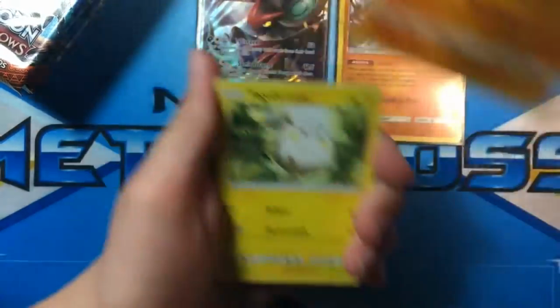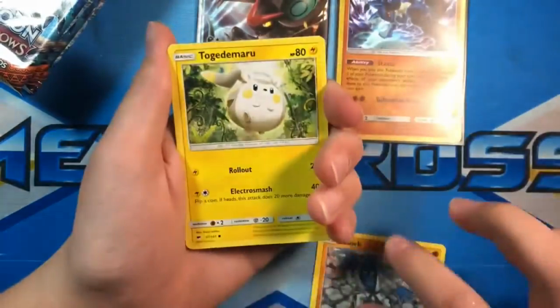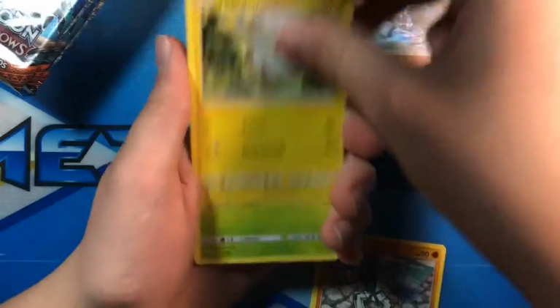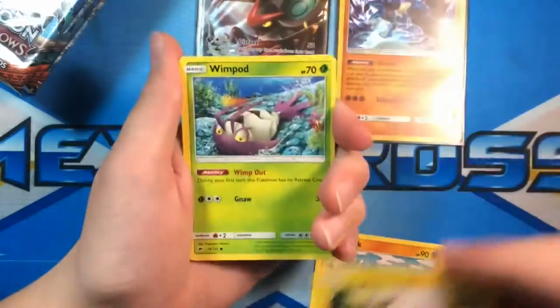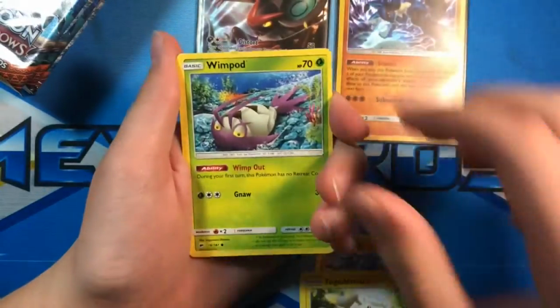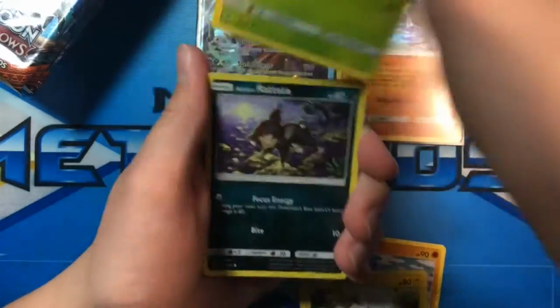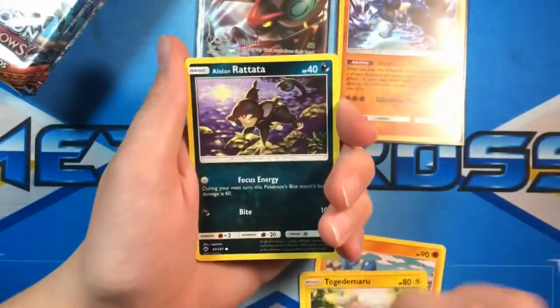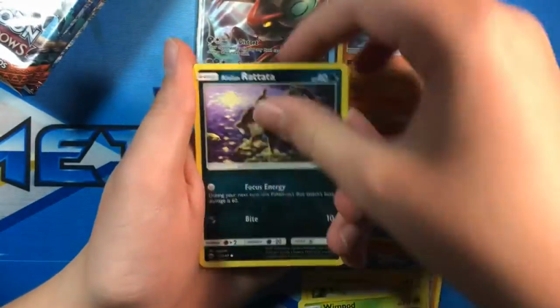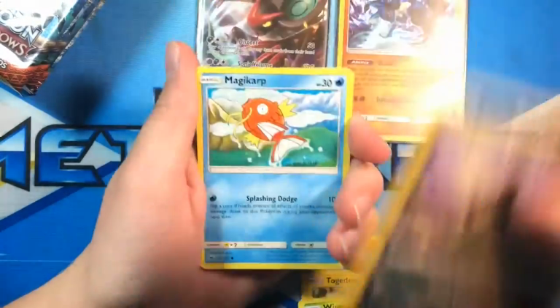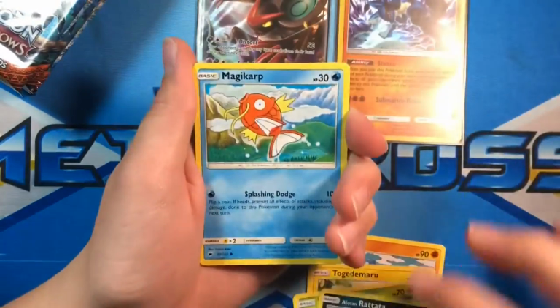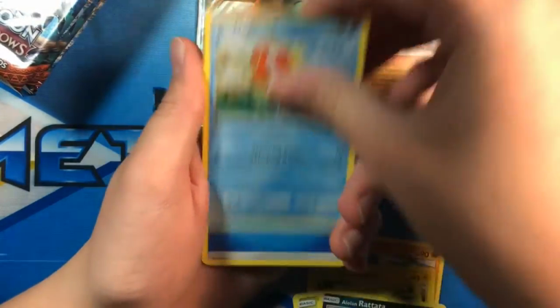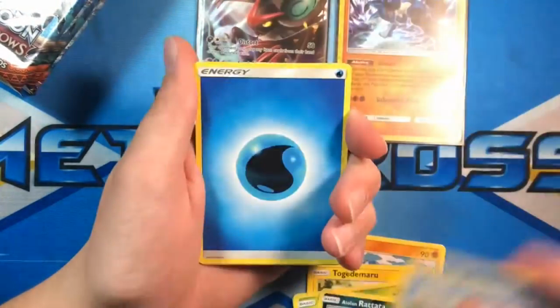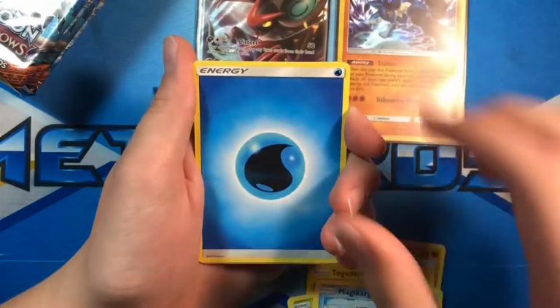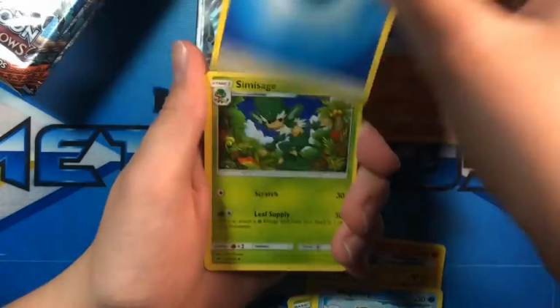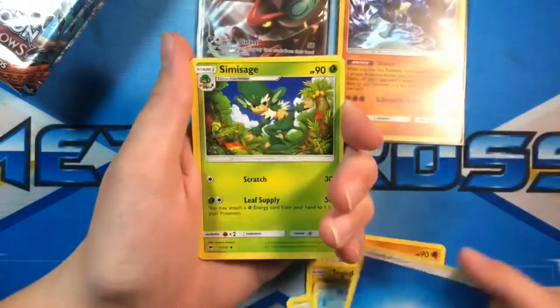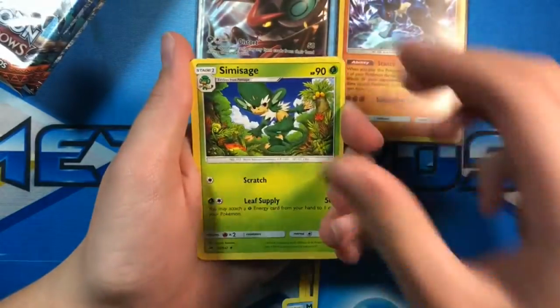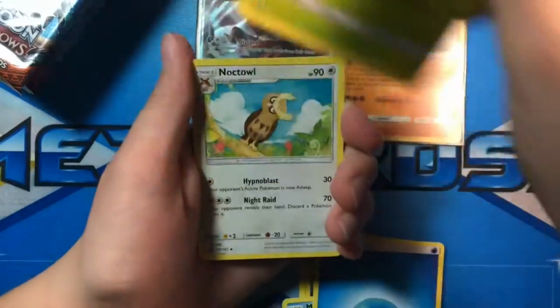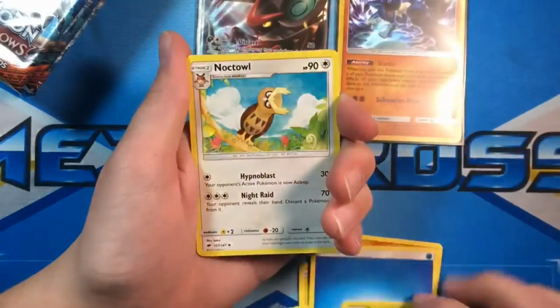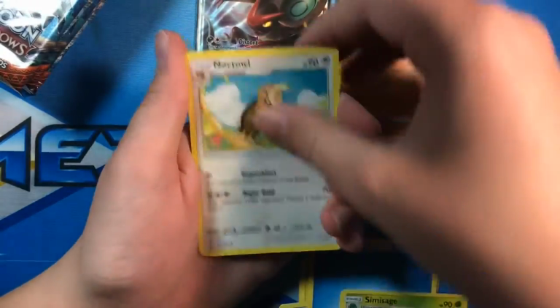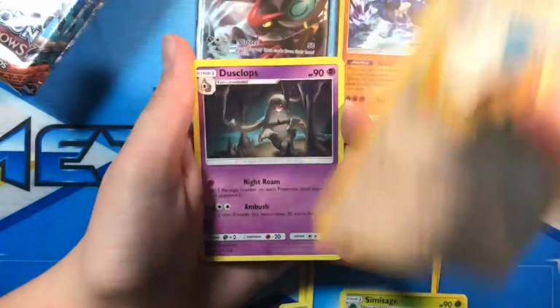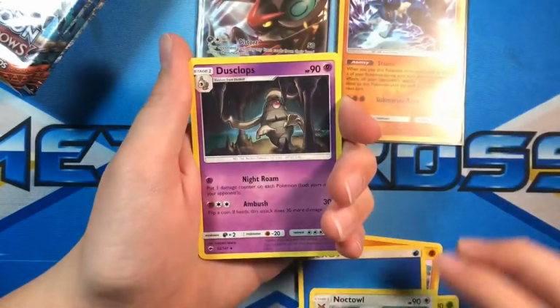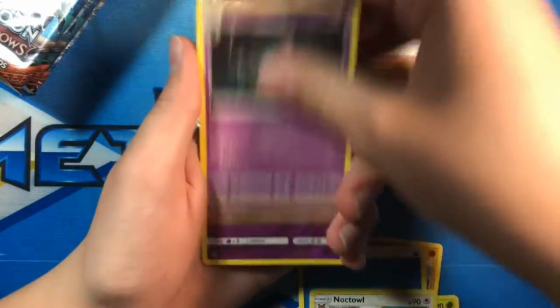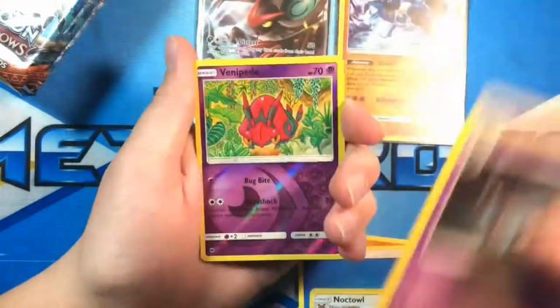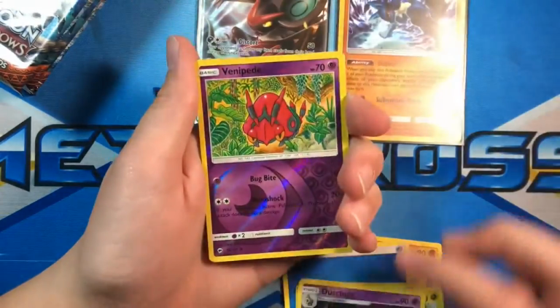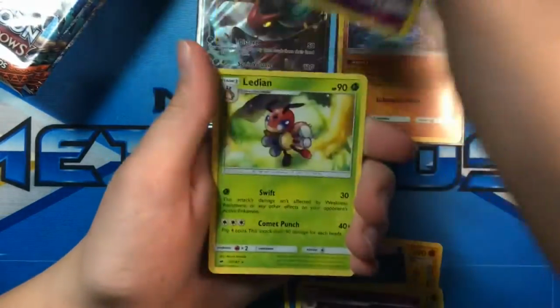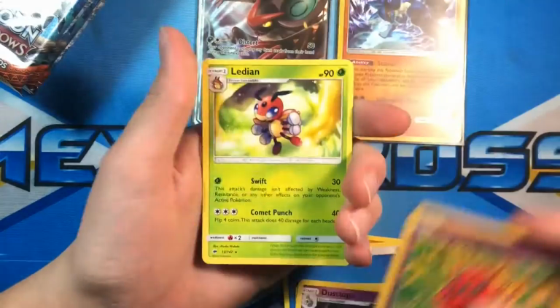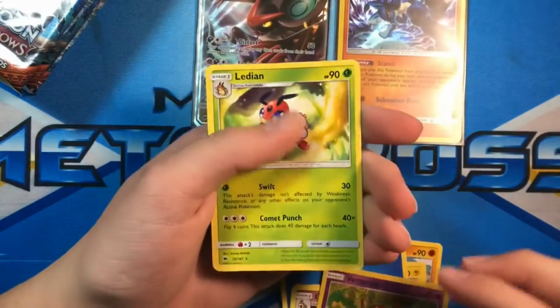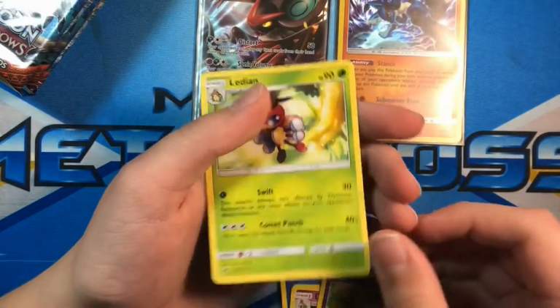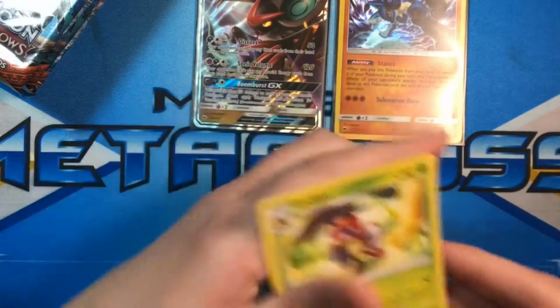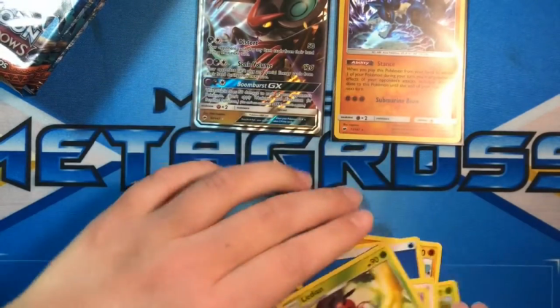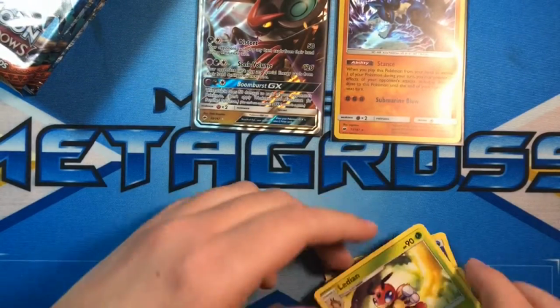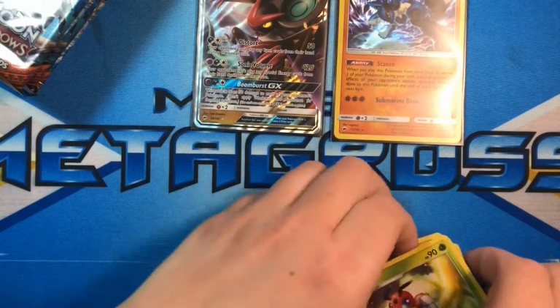Sawk, Togedemaru, Wimpod, Rattata, Magikarp, Energy, Simisage, Noctowl, Dusclops, Reverse Holo Venipede, and a Ledian regular rare.